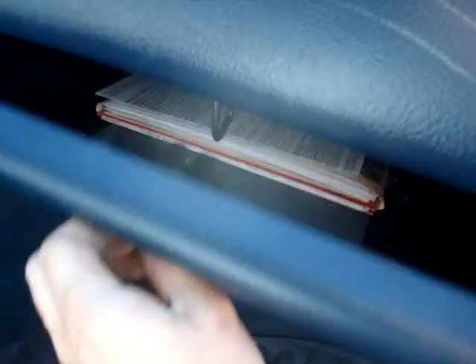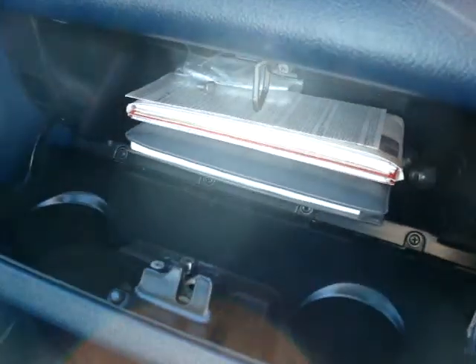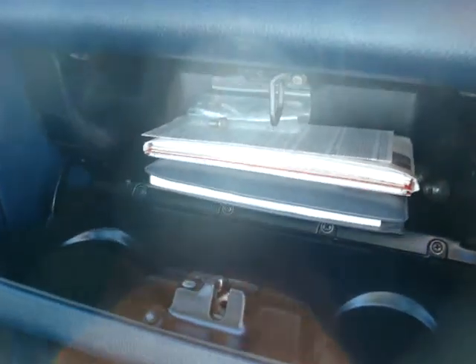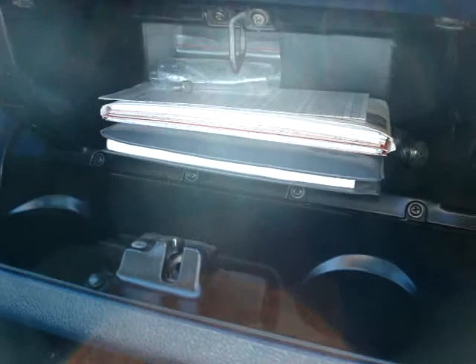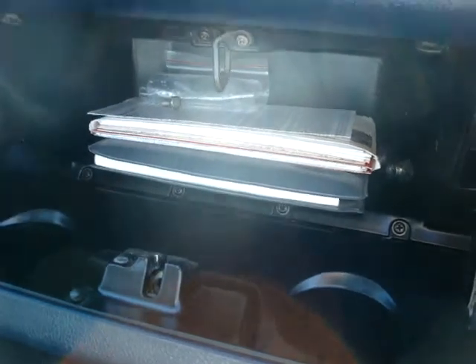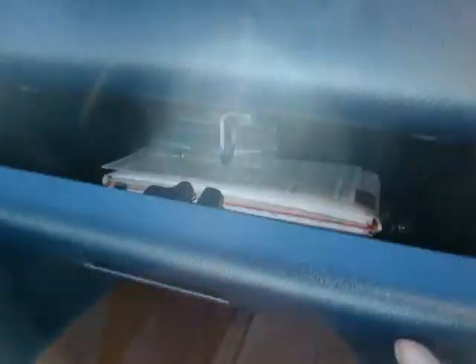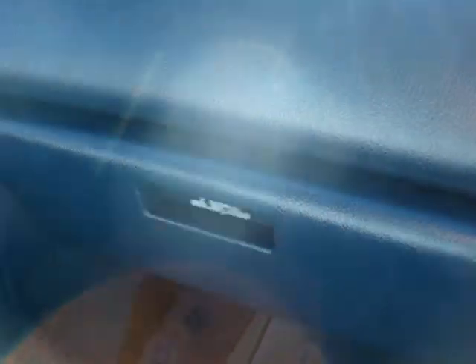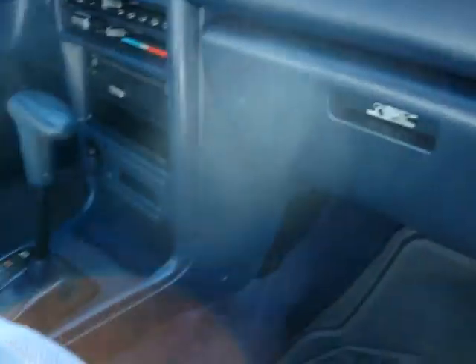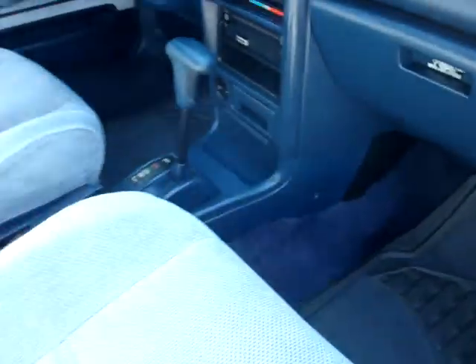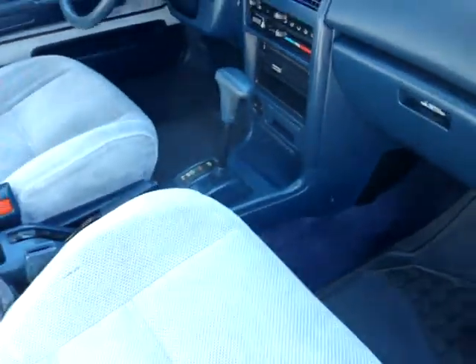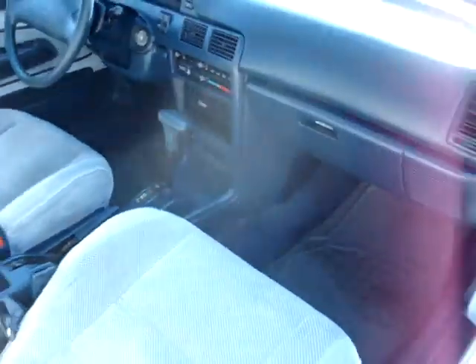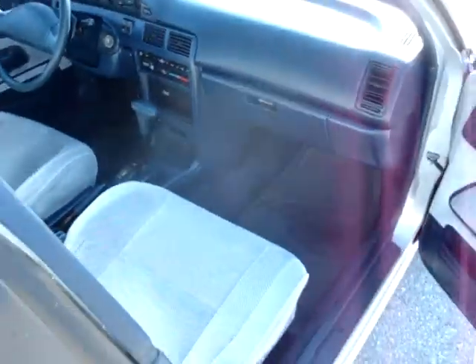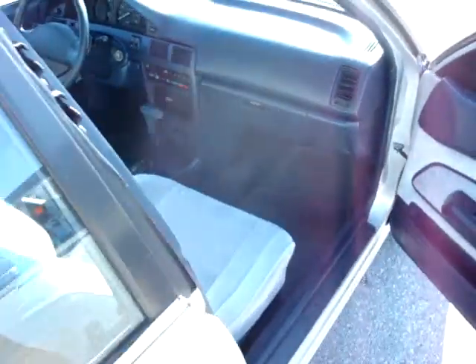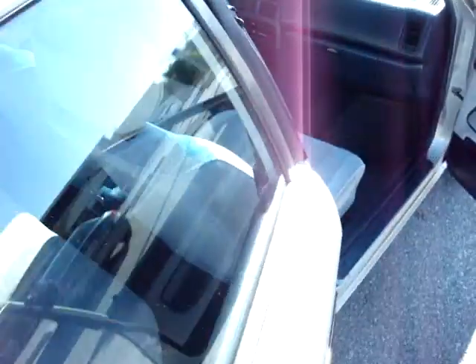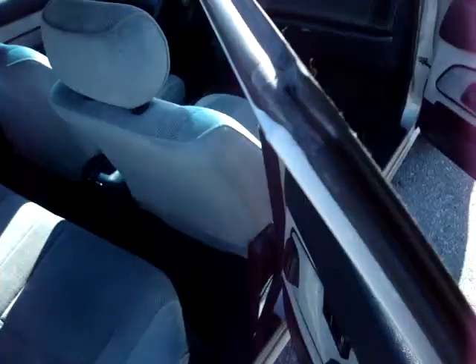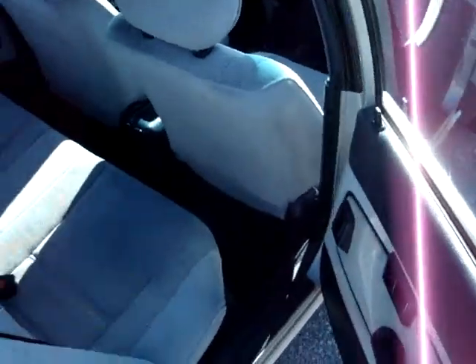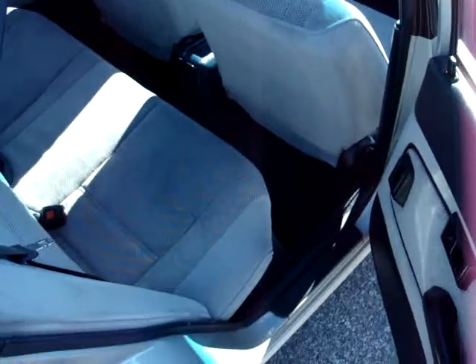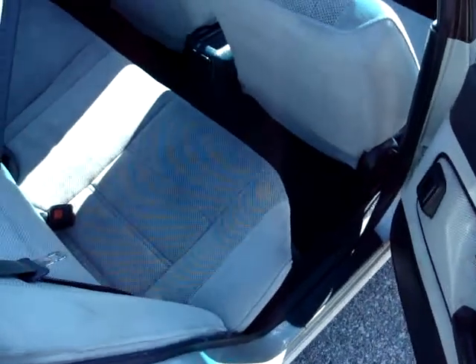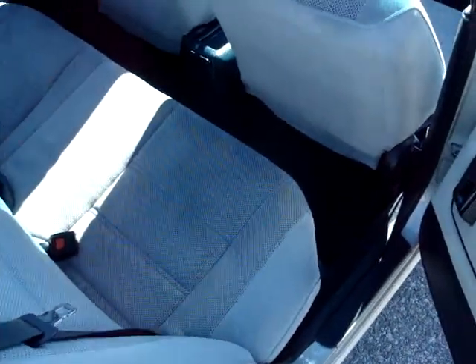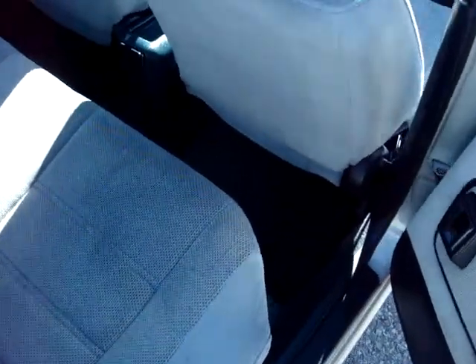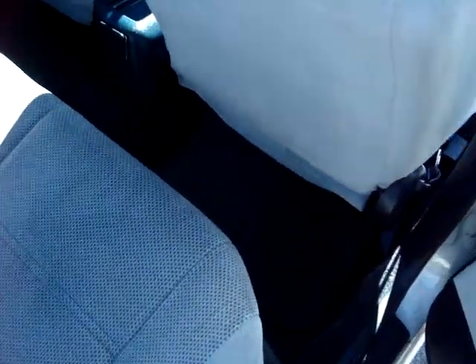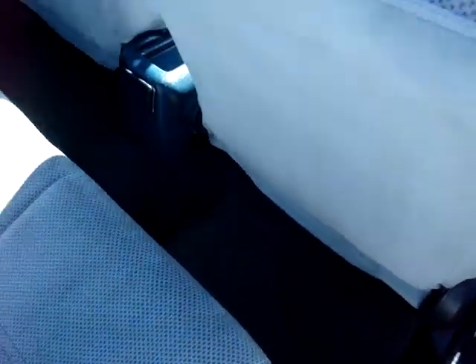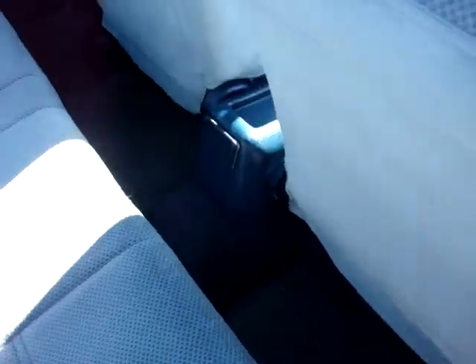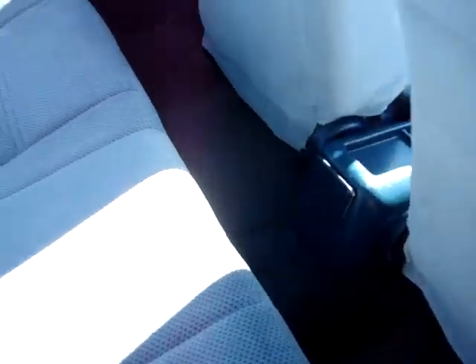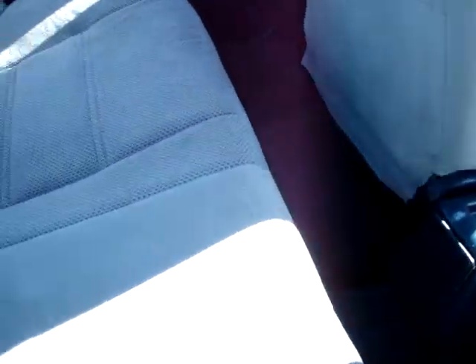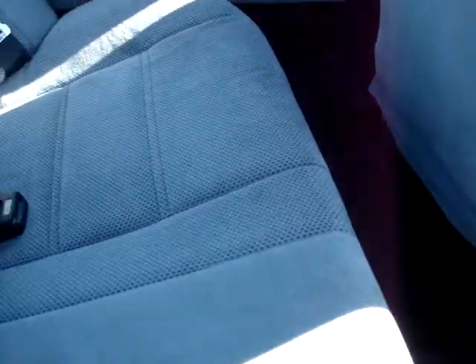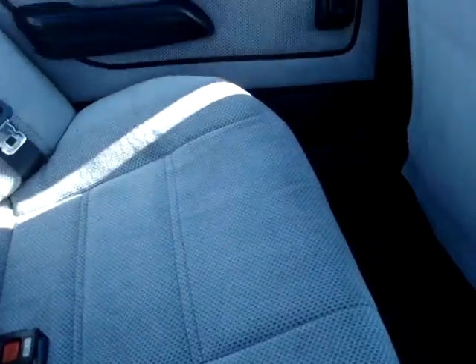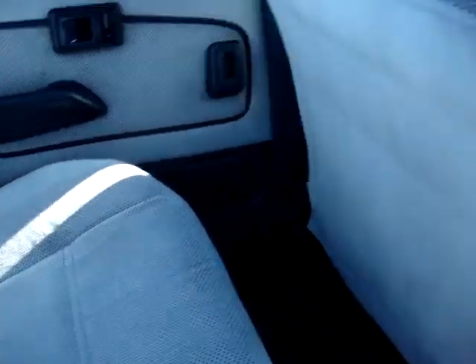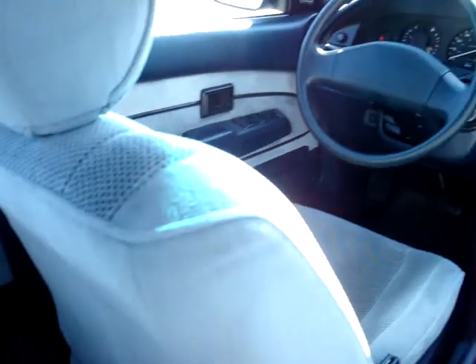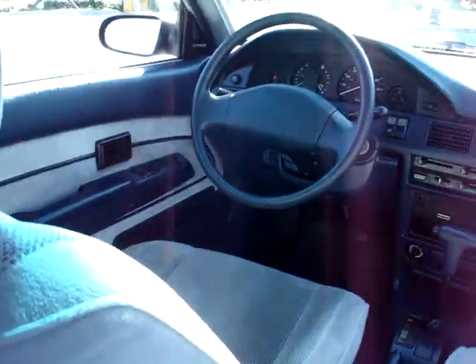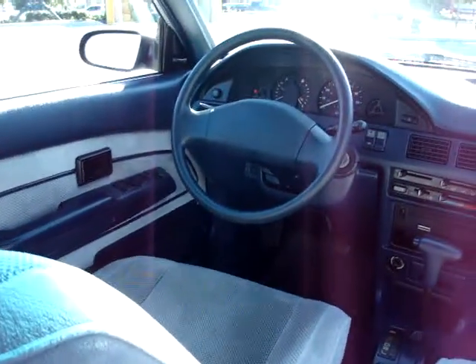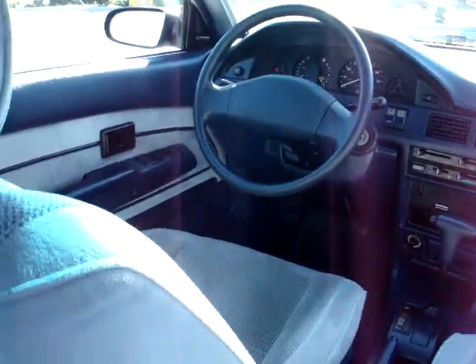Comes with the manuals and service records. Four door, floor mats, very nice vehicle, very clean interior.